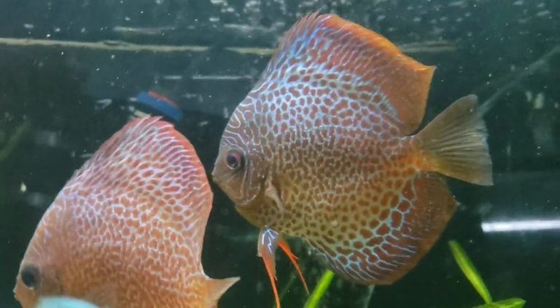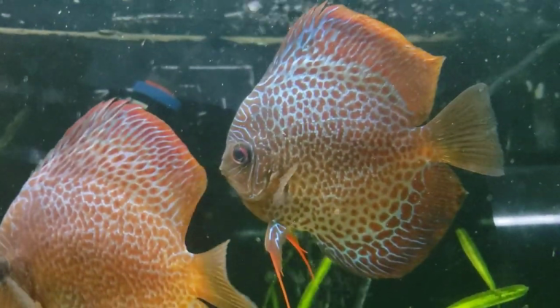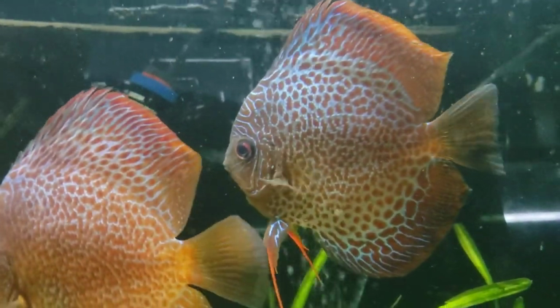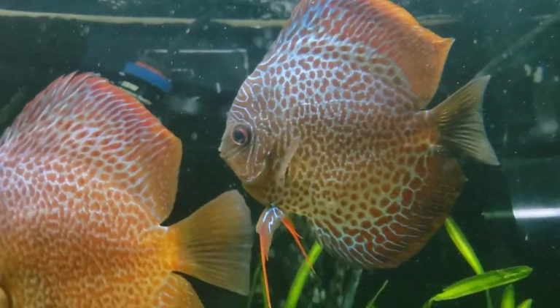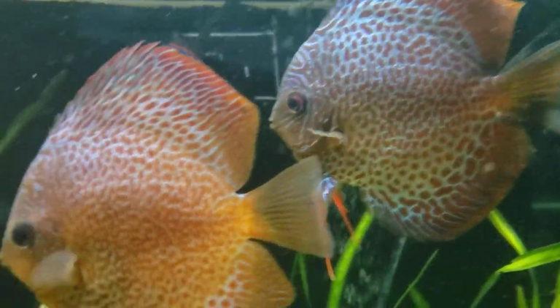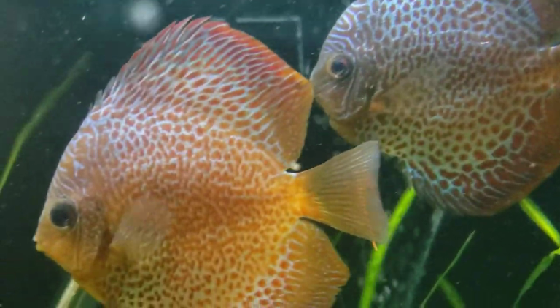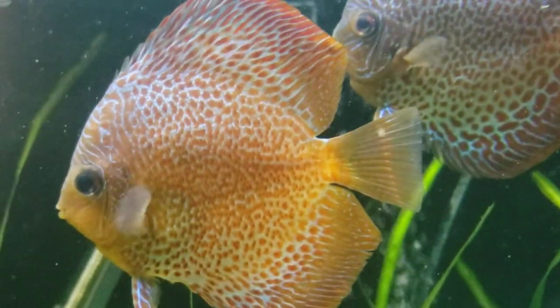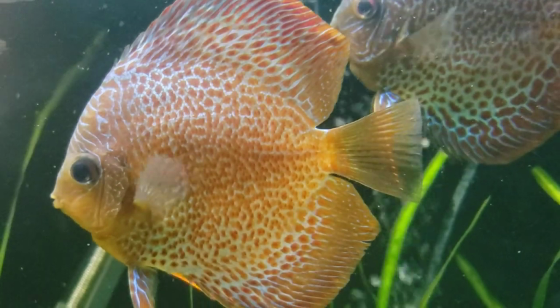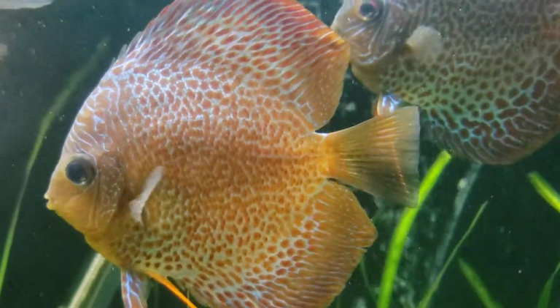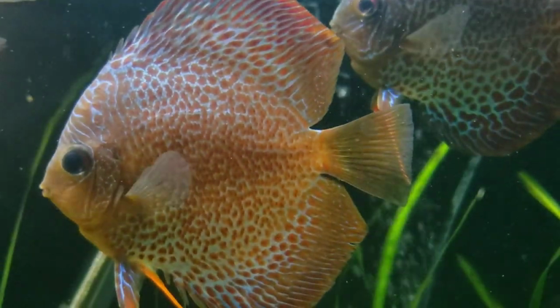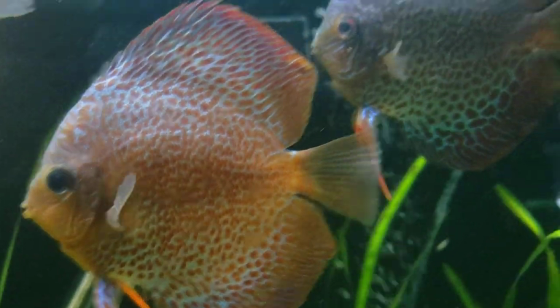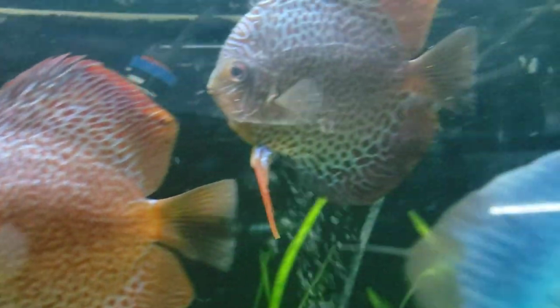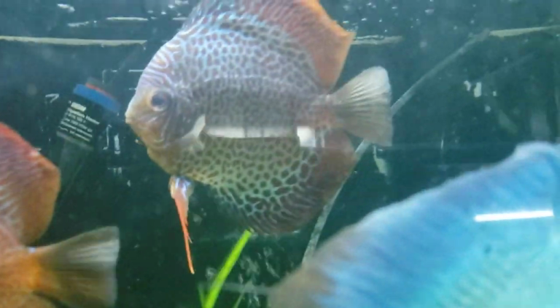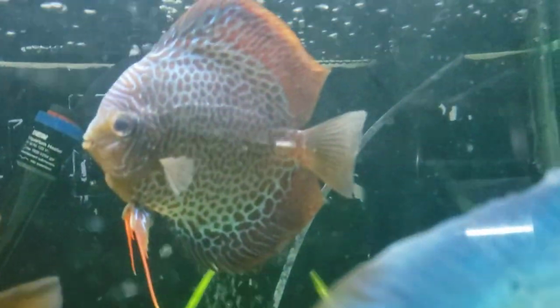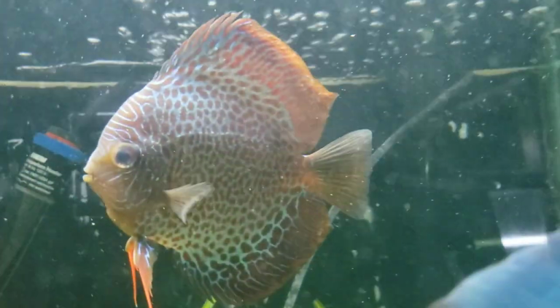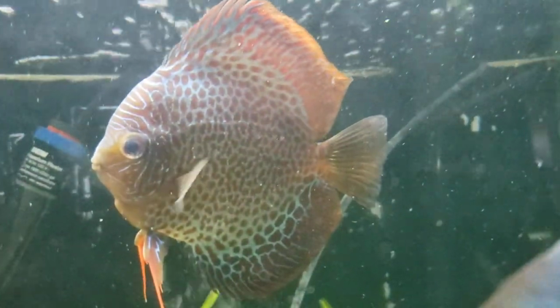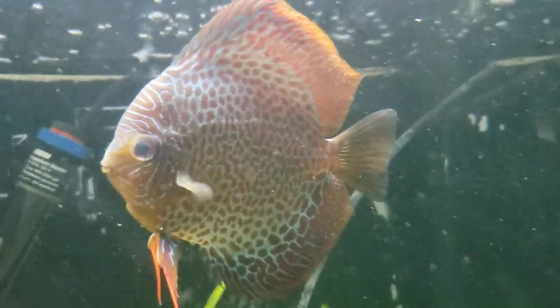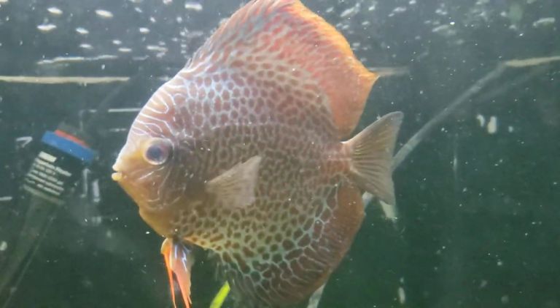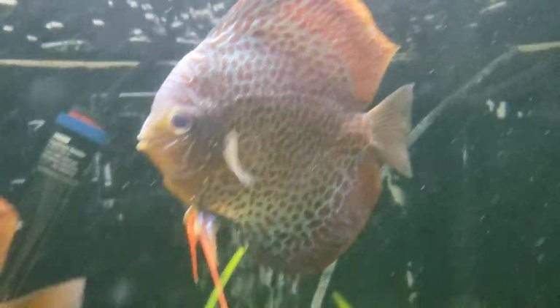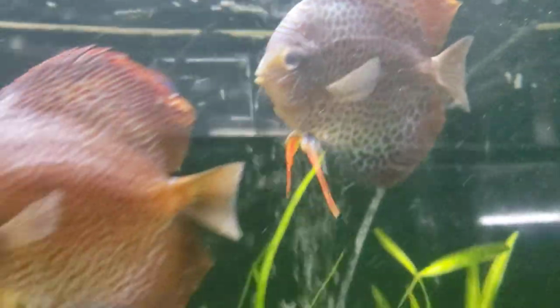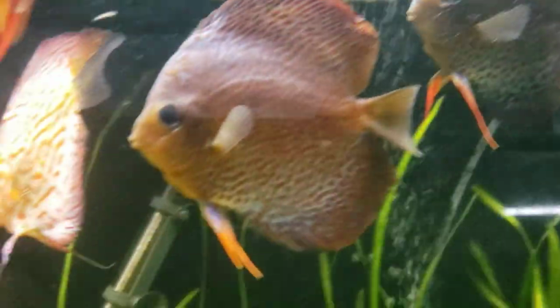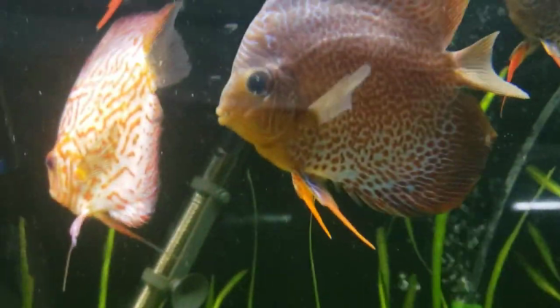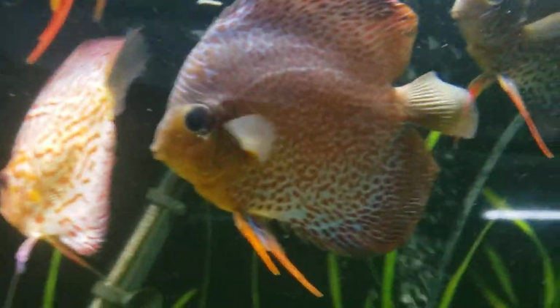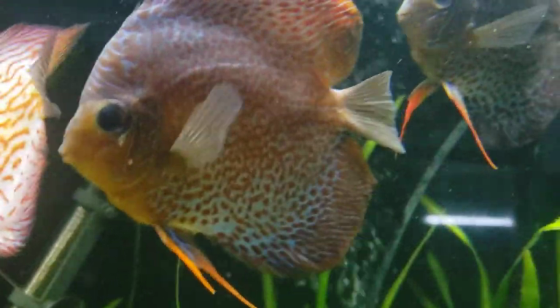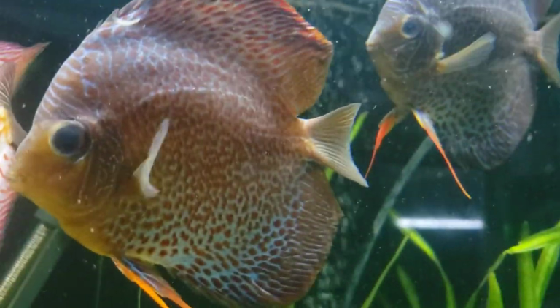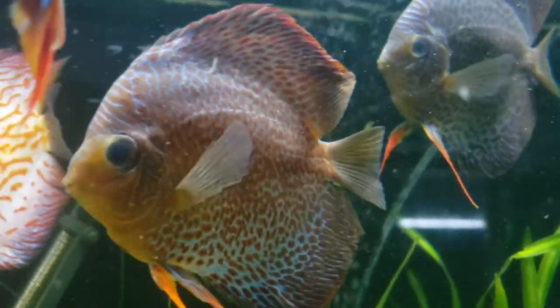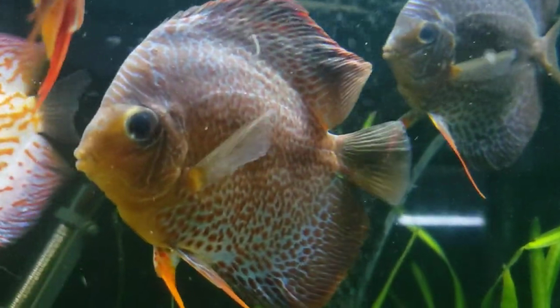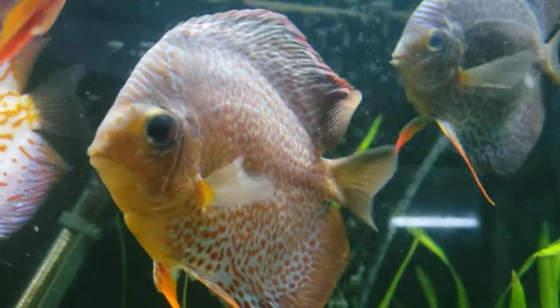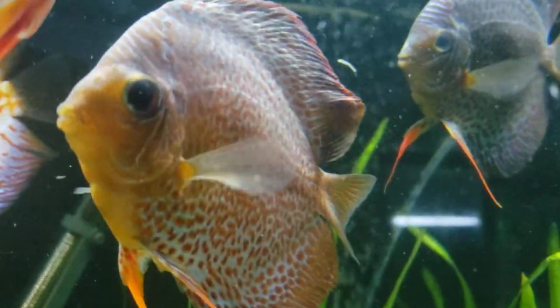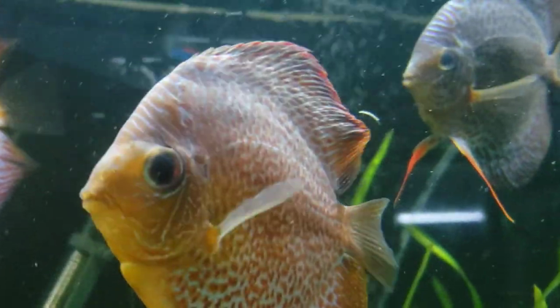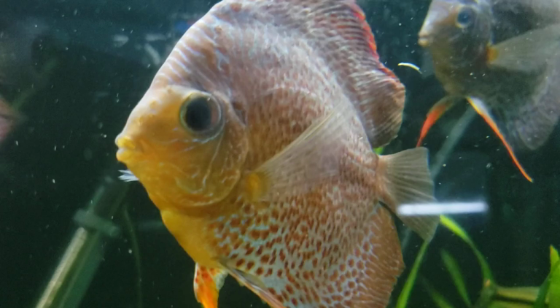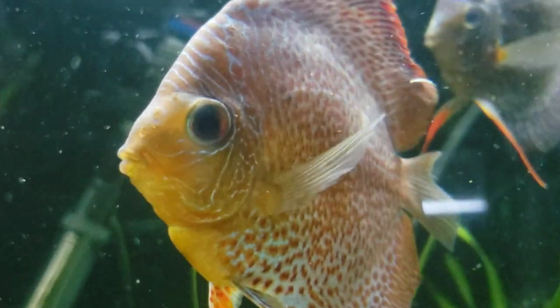I have two of these total. As you can see, this one's got more of the red patterns going on and this one's more of the blue patterns, but they are absolutely amazing fish.